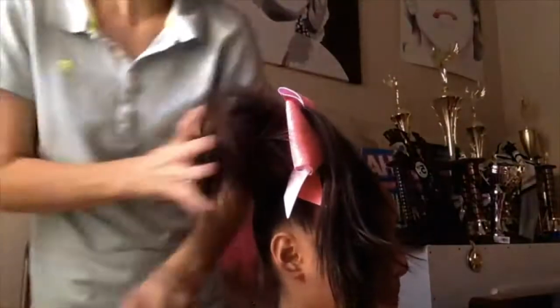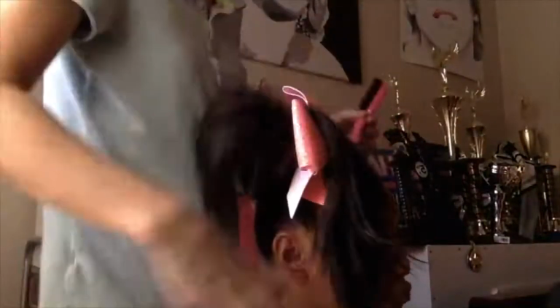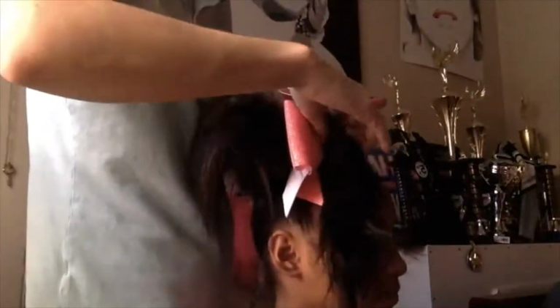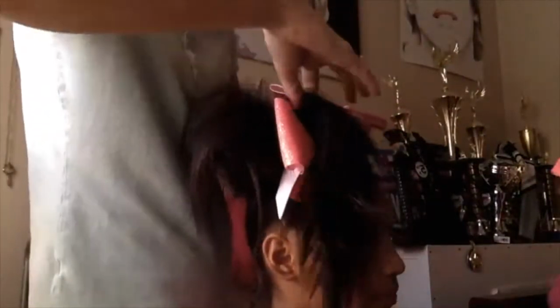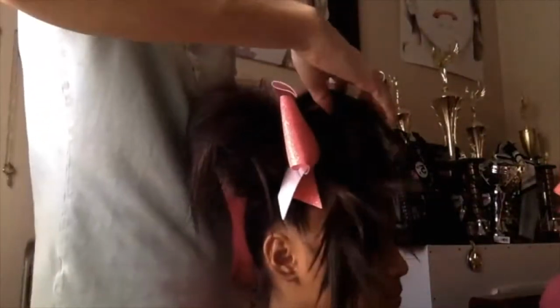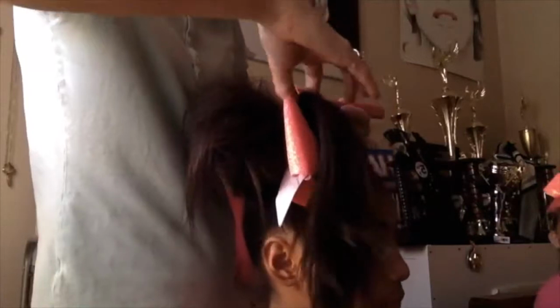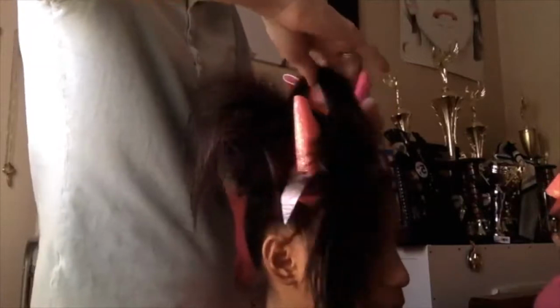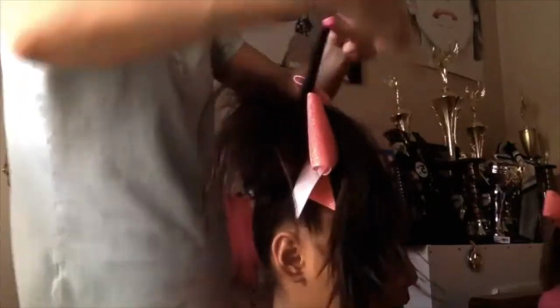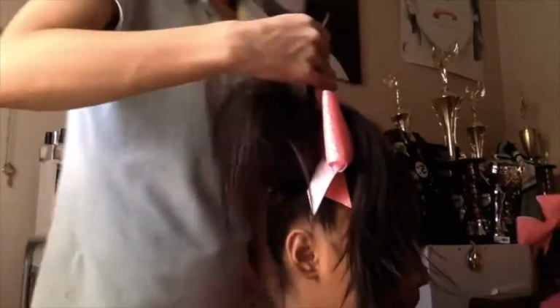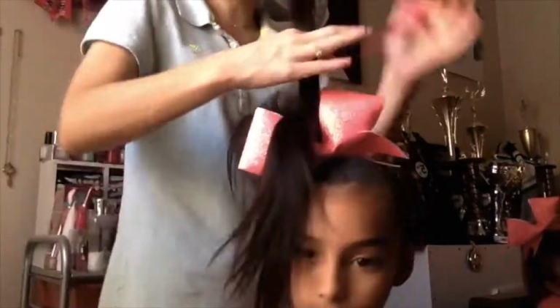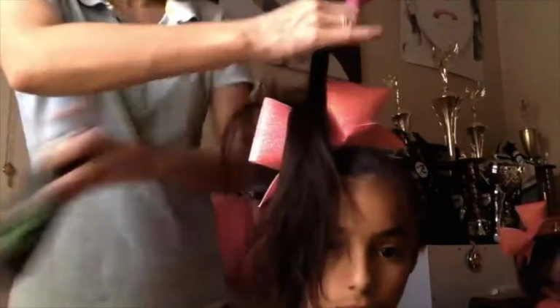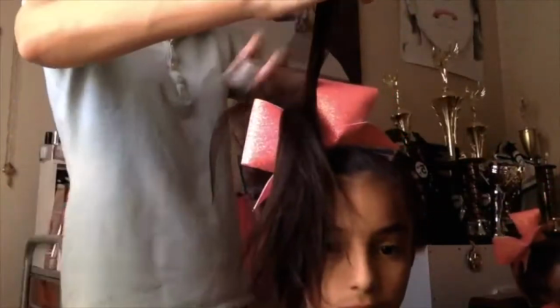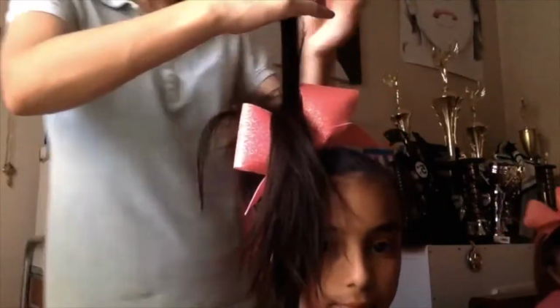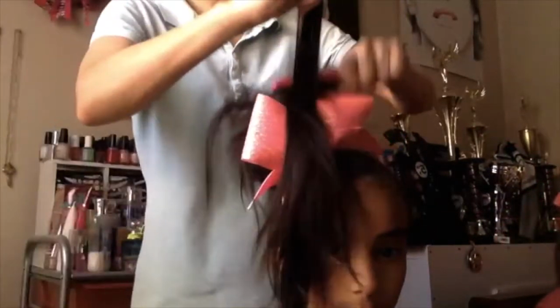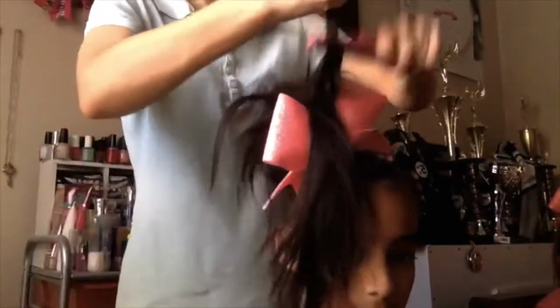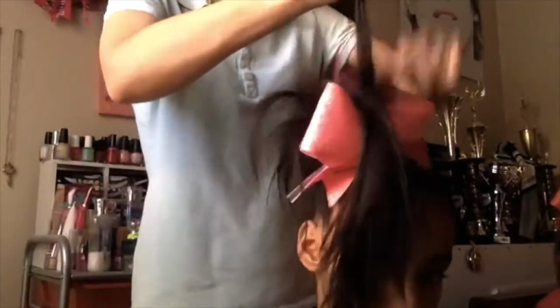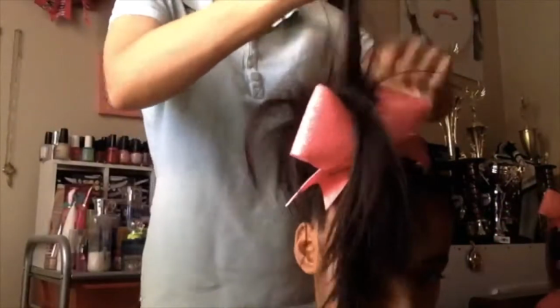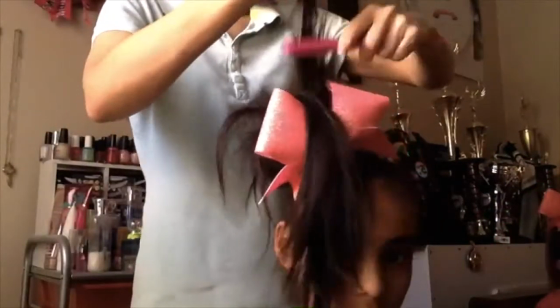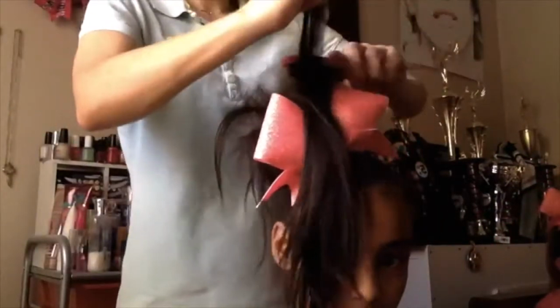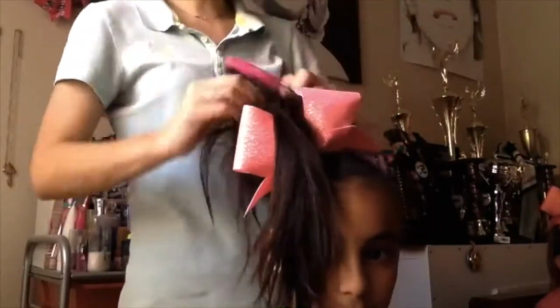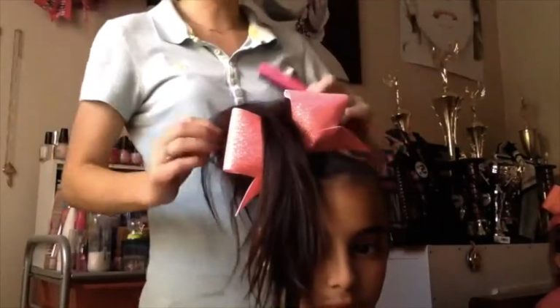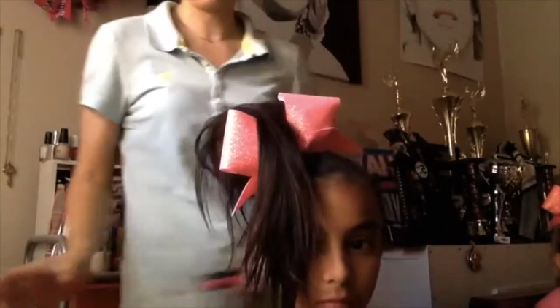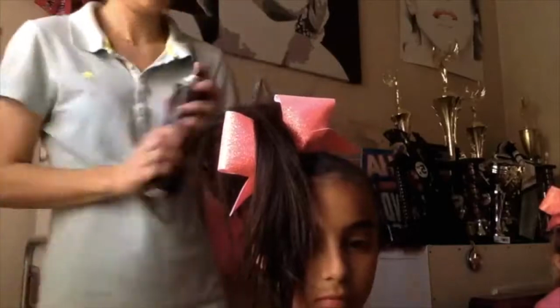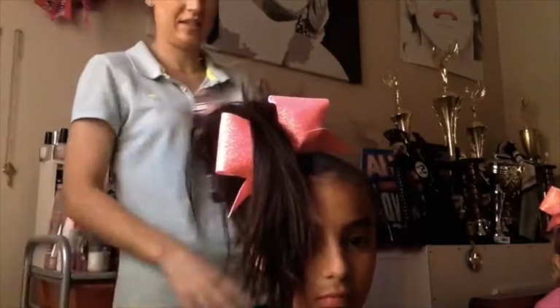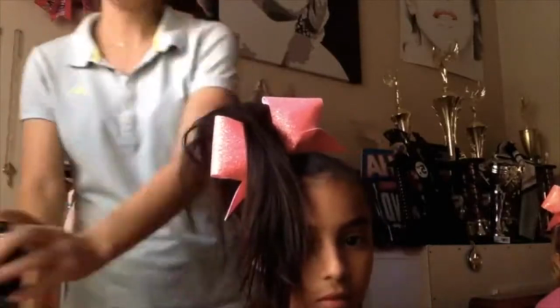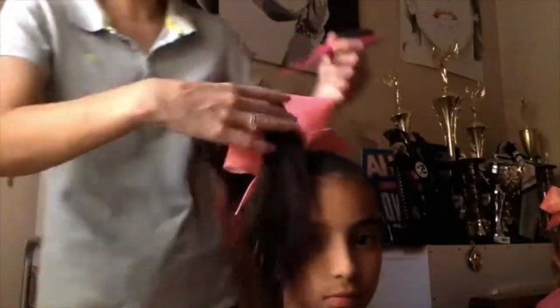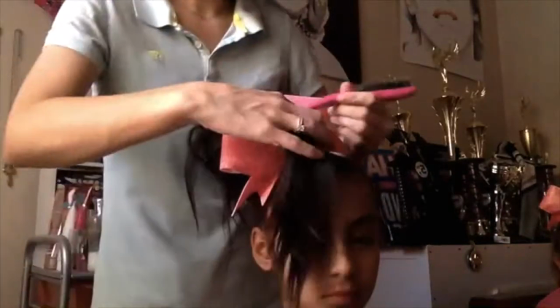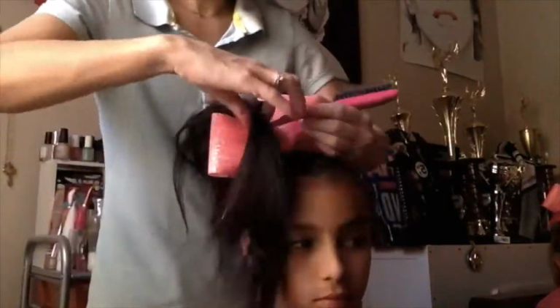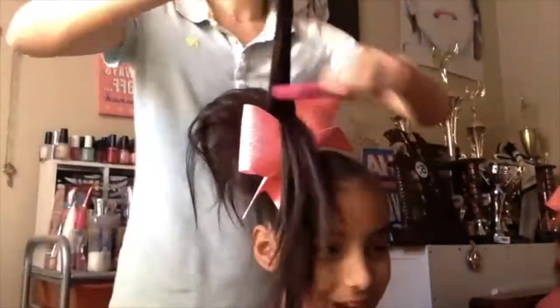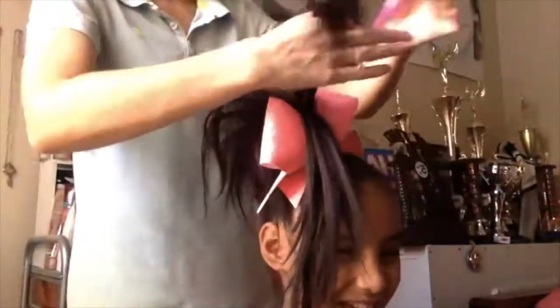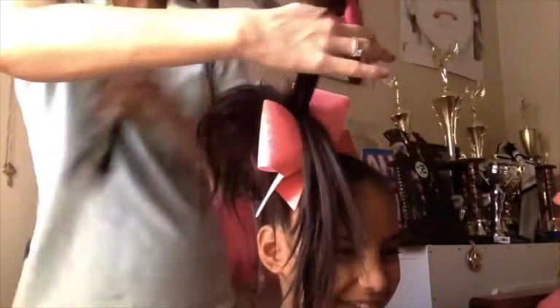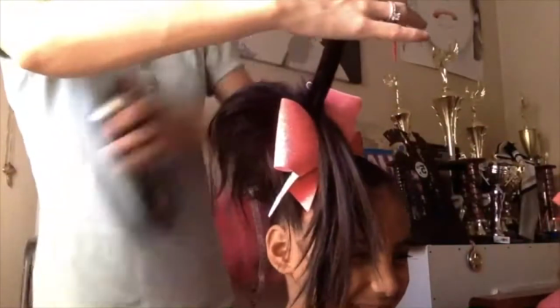Take piece by piece — a thin amount. Base it off of how much hair the child has, because you want it to look smooth and not ratted at the end. Make sure you have enough hair to tease and enough hair to brush over that teased section.